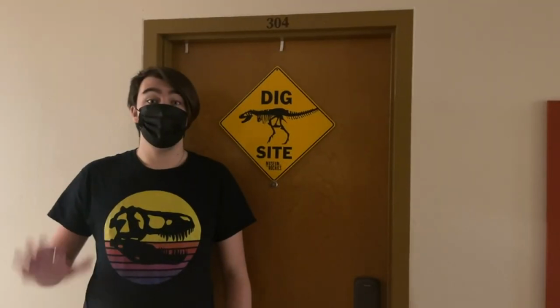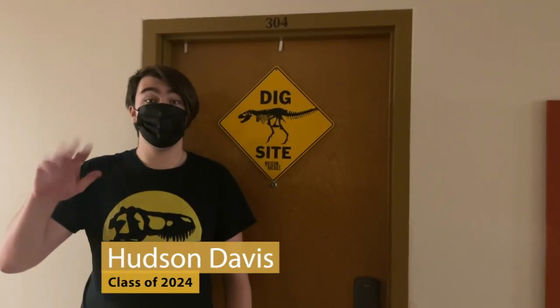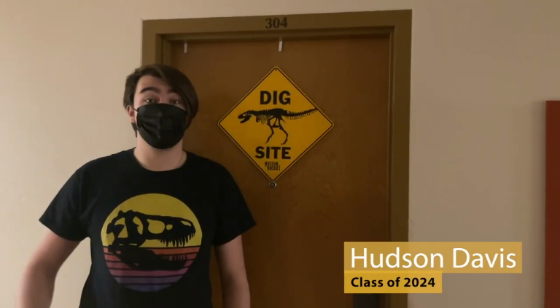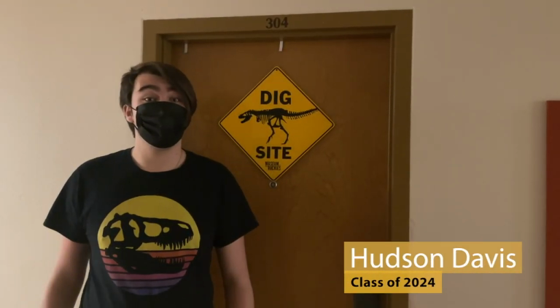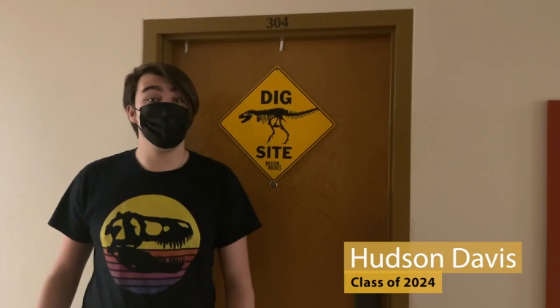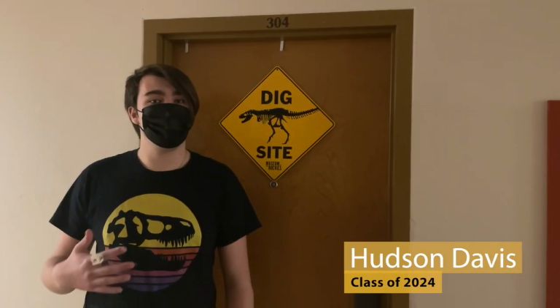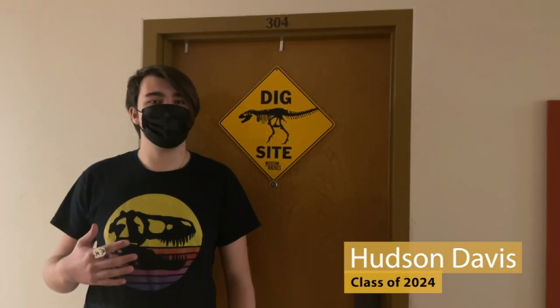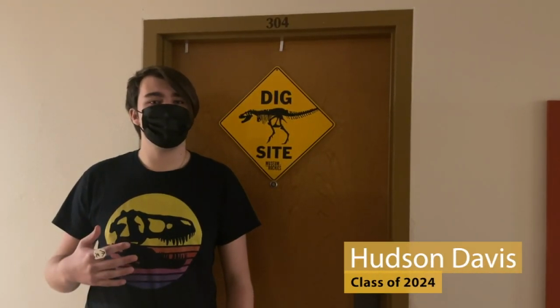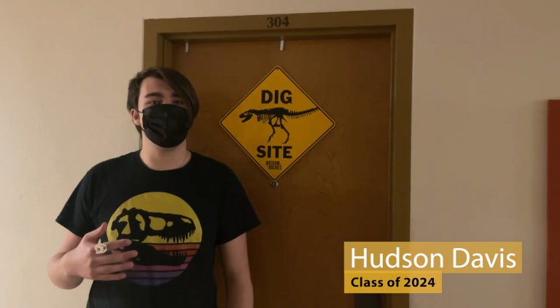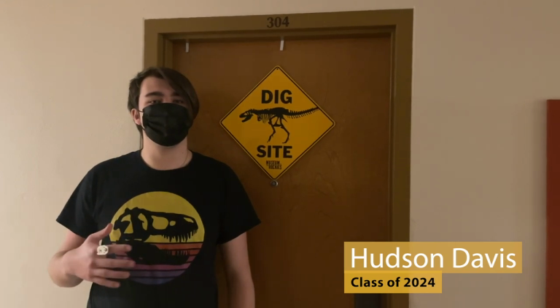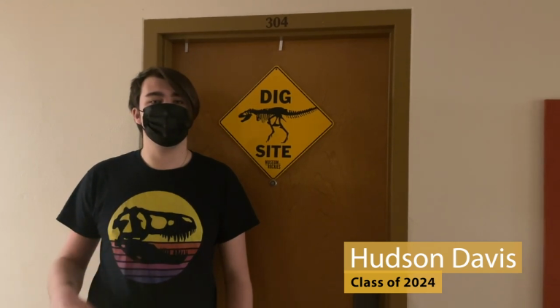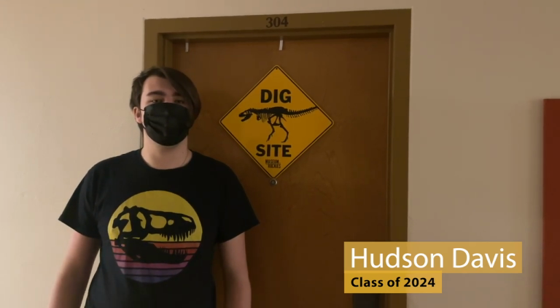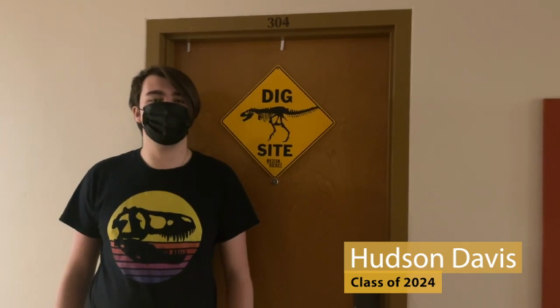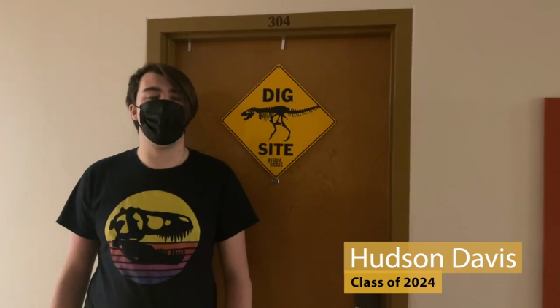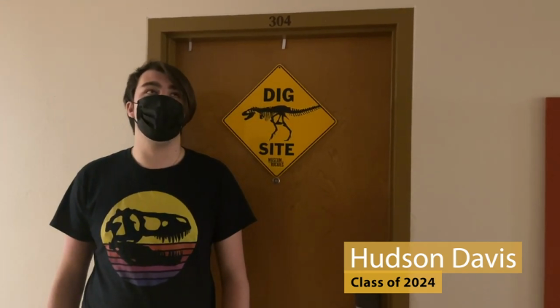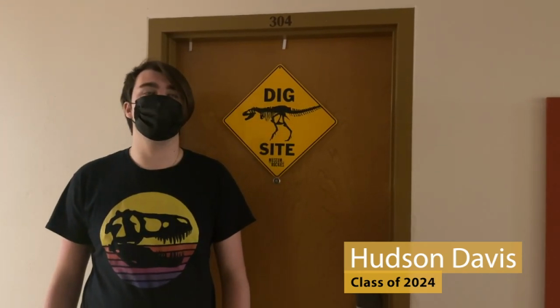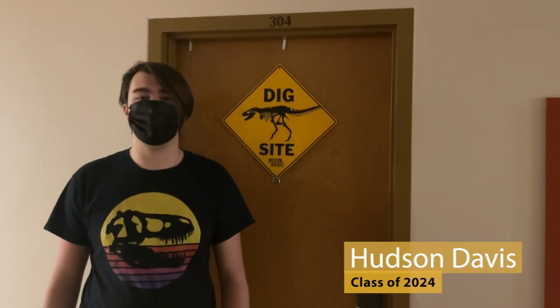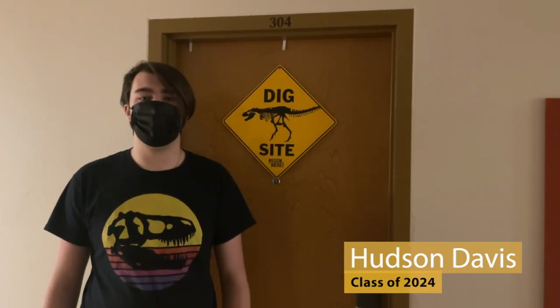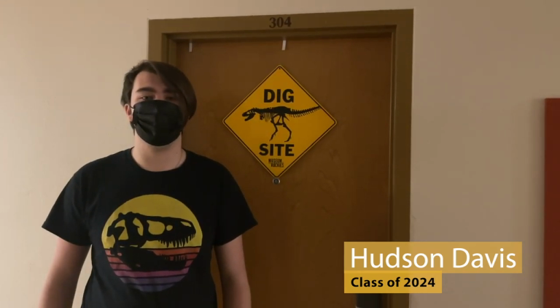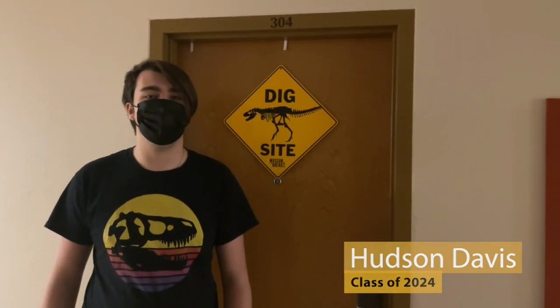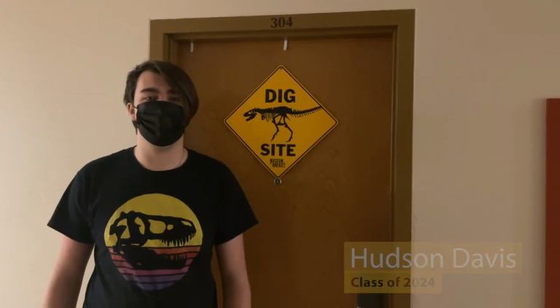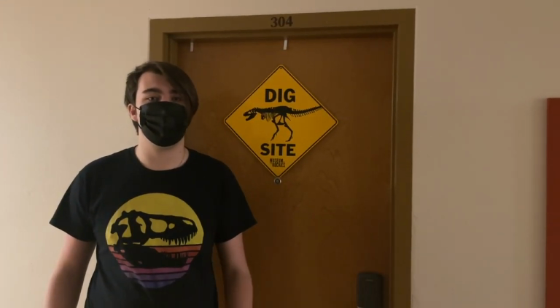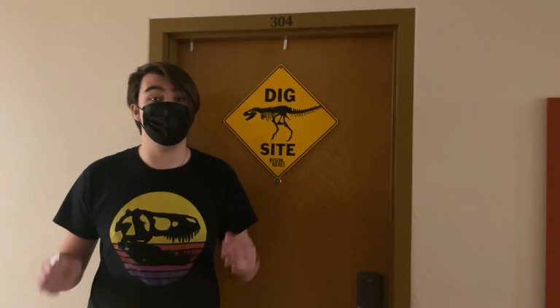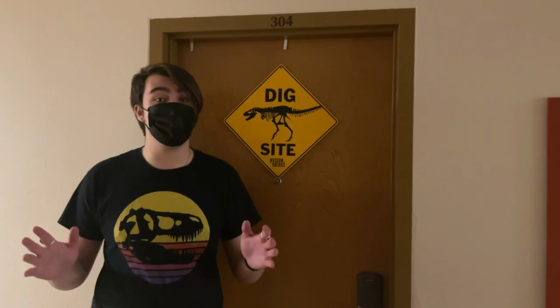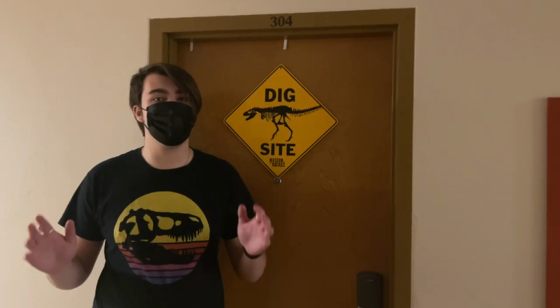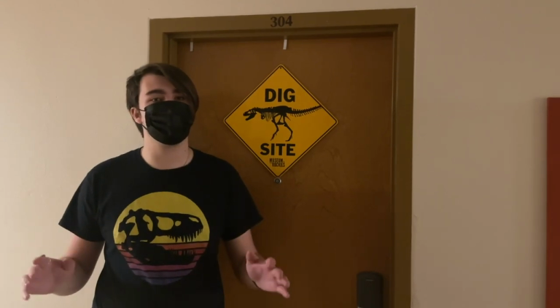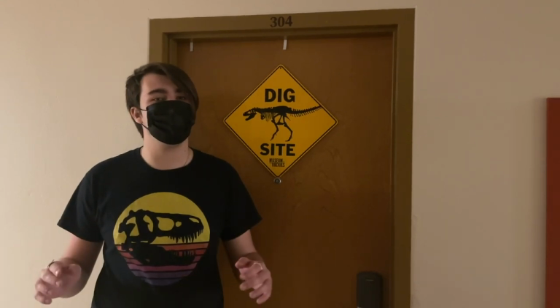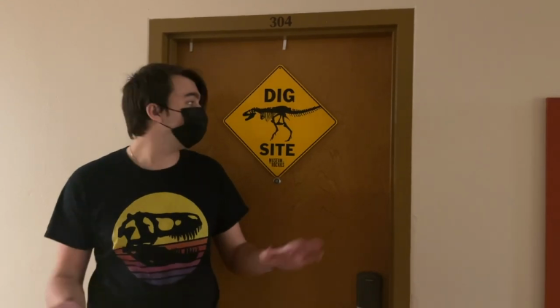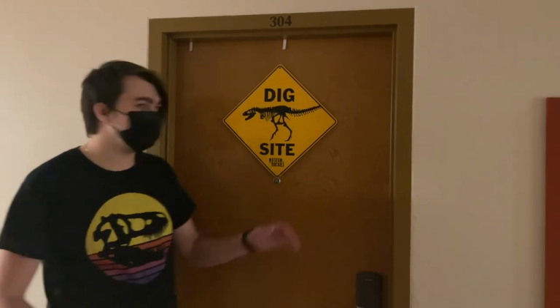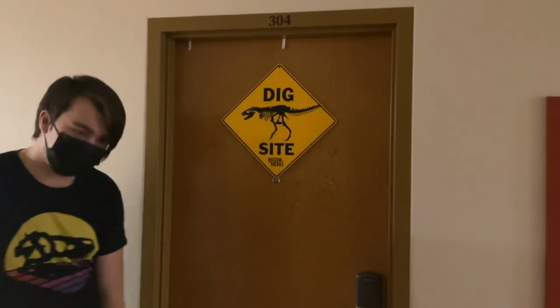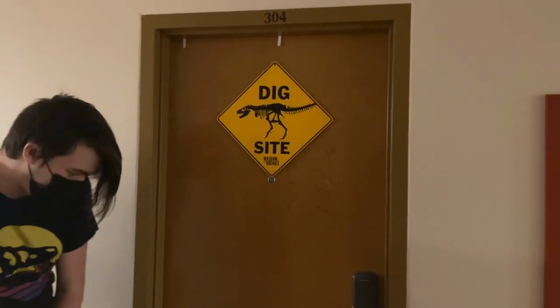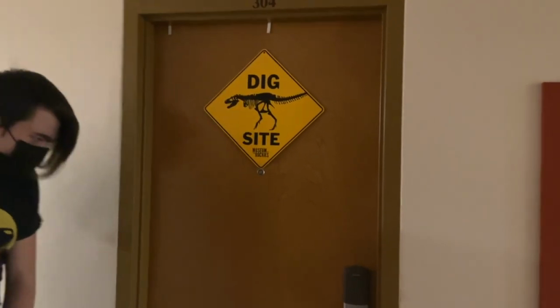Hey, what's up guys? My name is Hudson Davis. I'm a freshman here at the College of Worcester. I am self-designing a paleontology major and today we are going to show off a room in Andrews. So follow me.